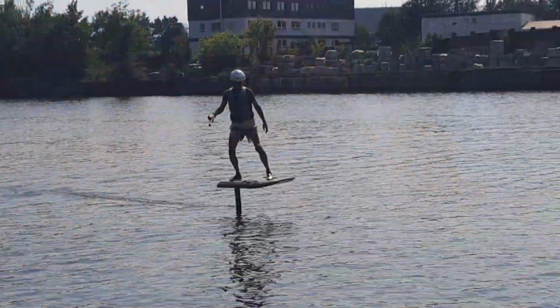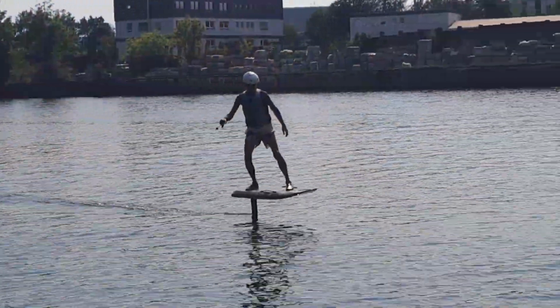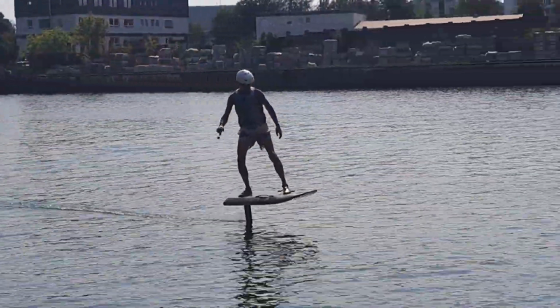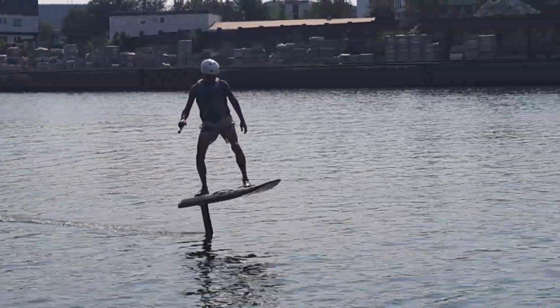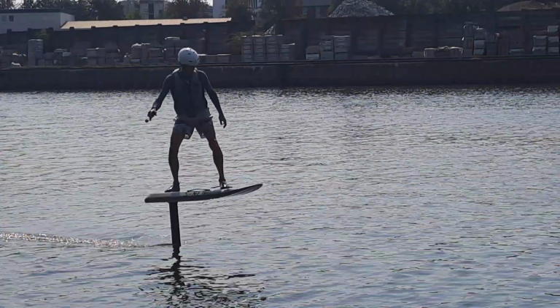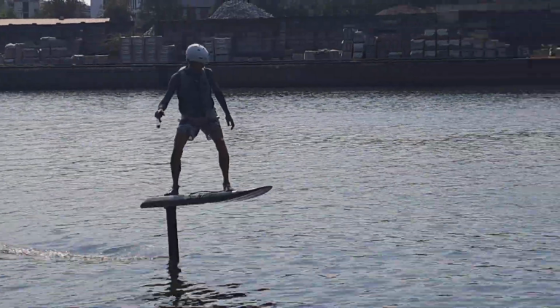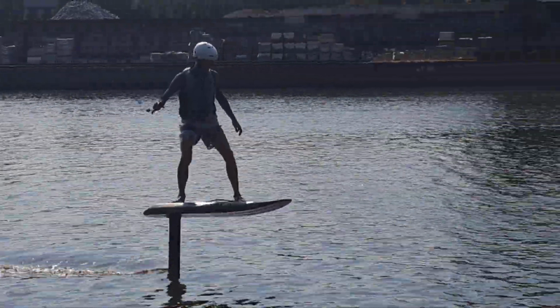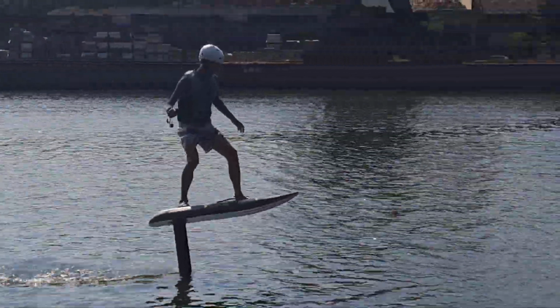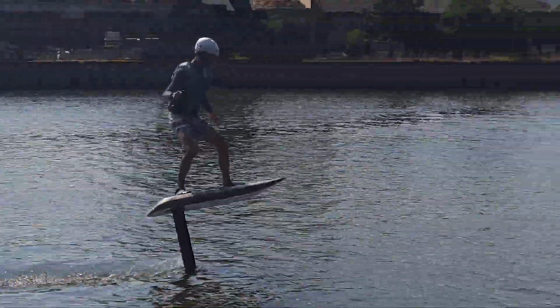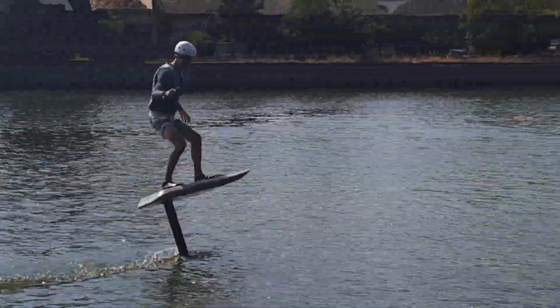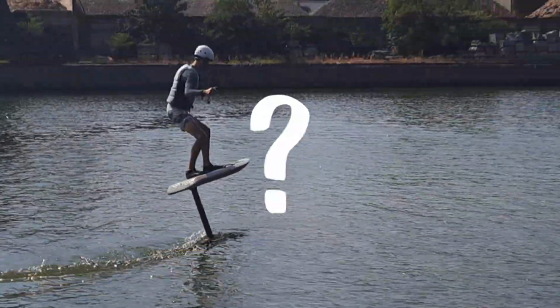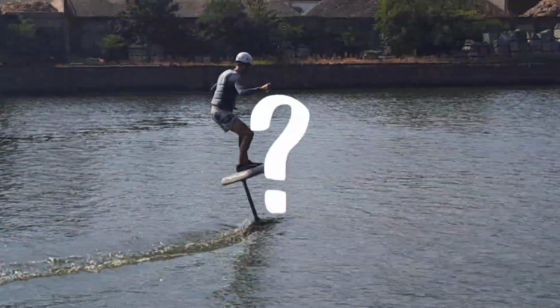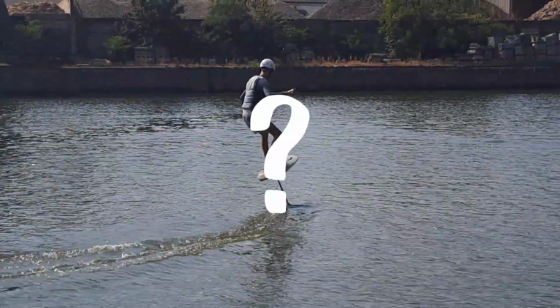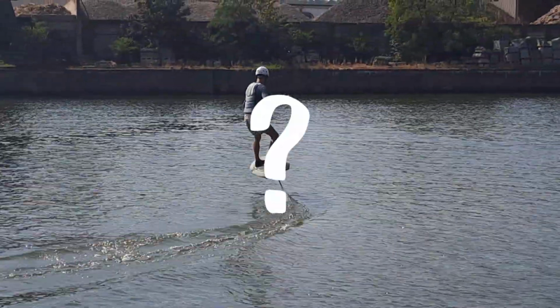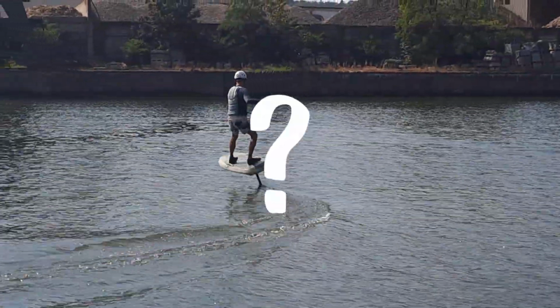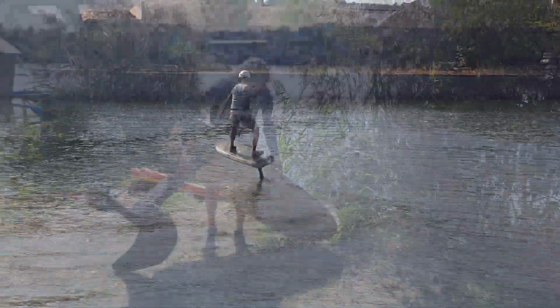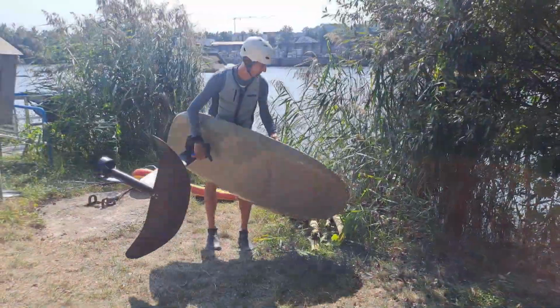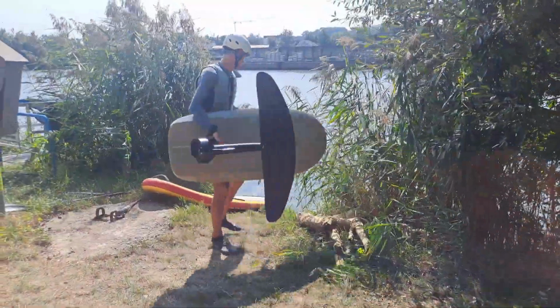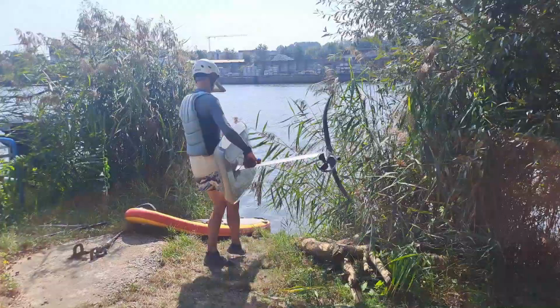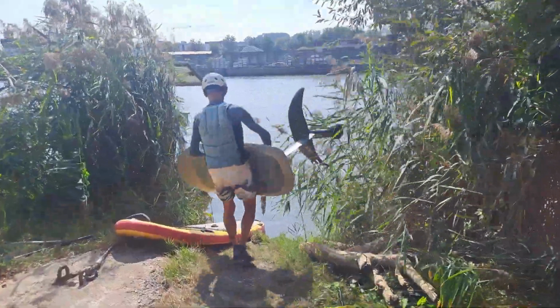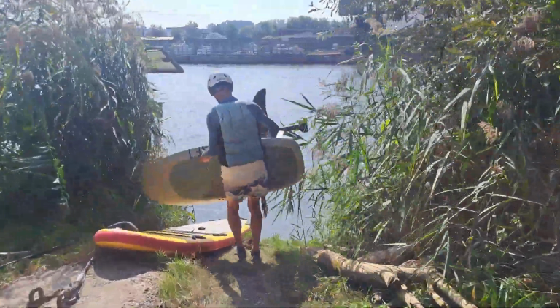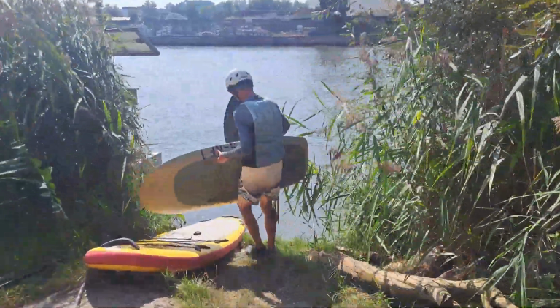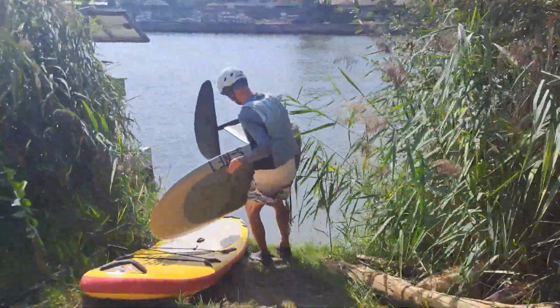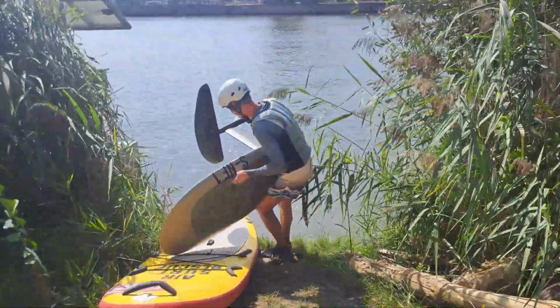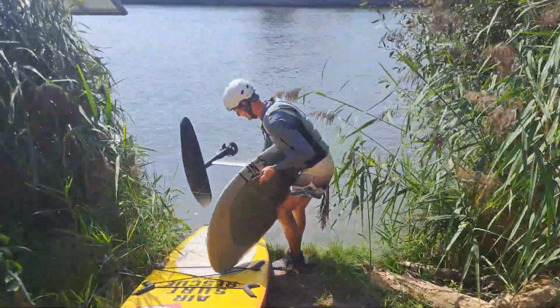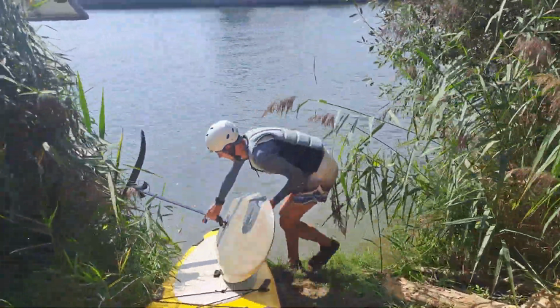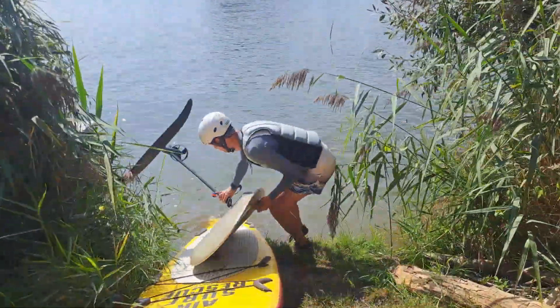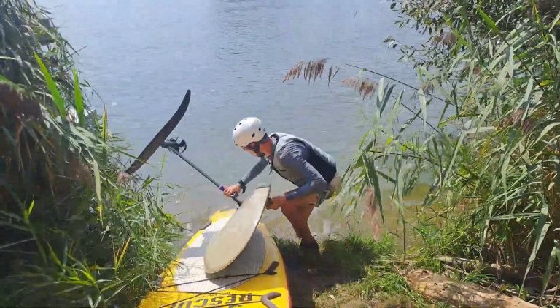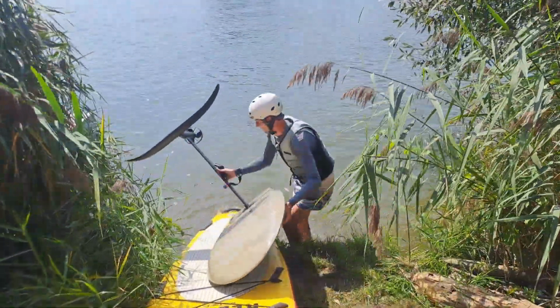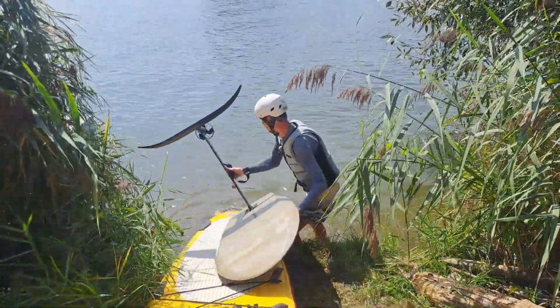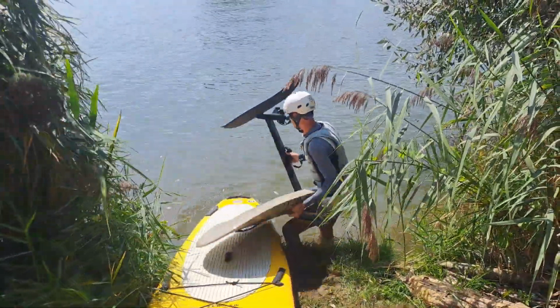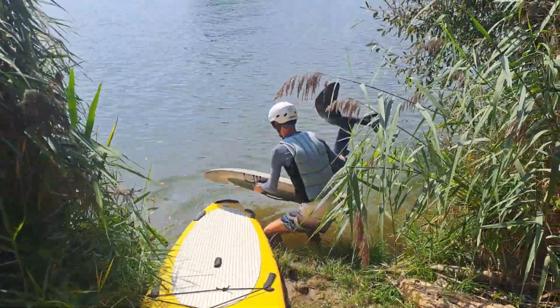But the surprising thing was that the customer flew to the end — can that be true? Of course, we wanted to test for ourselves how the efoil can be controlled without a stabilizer.